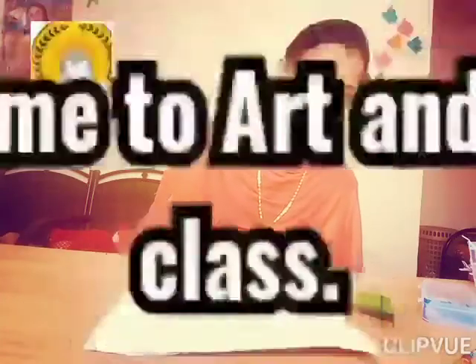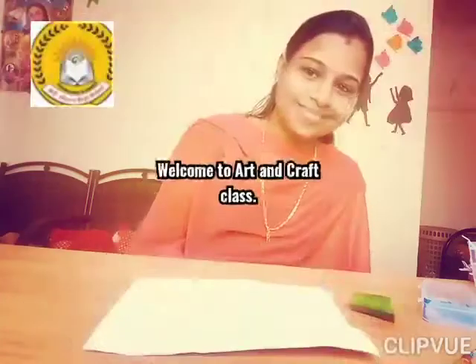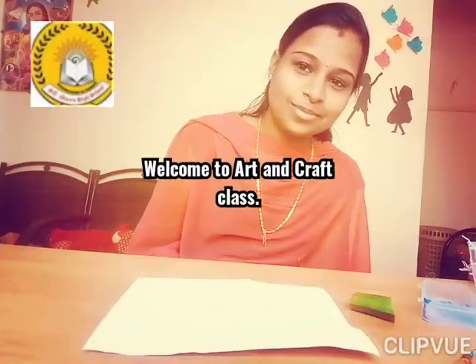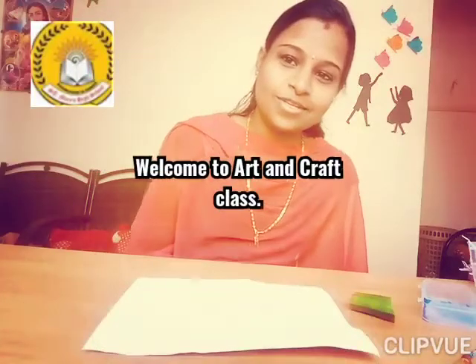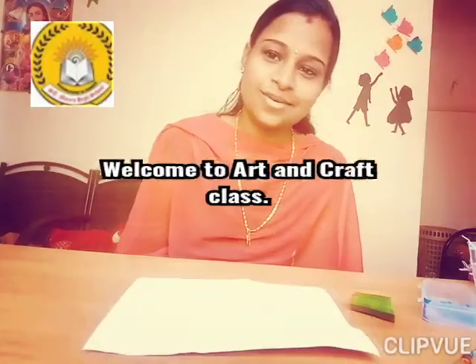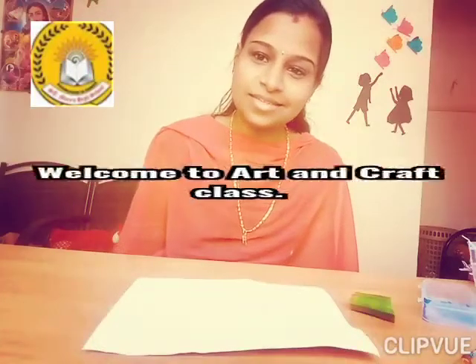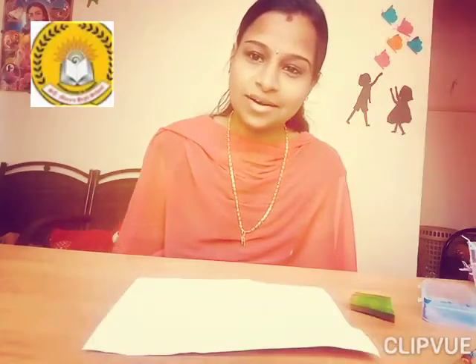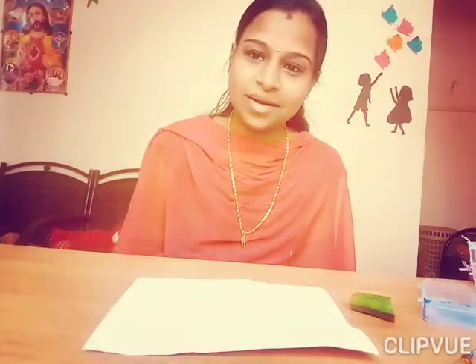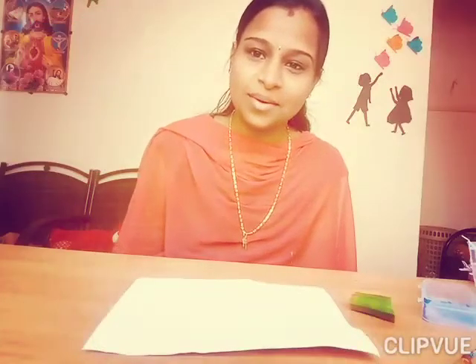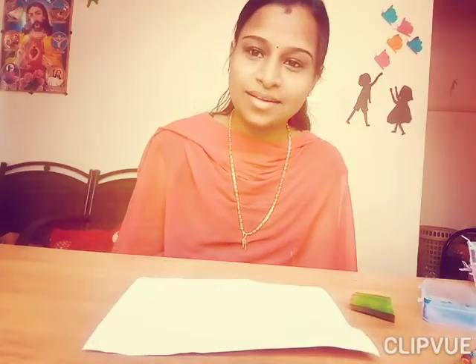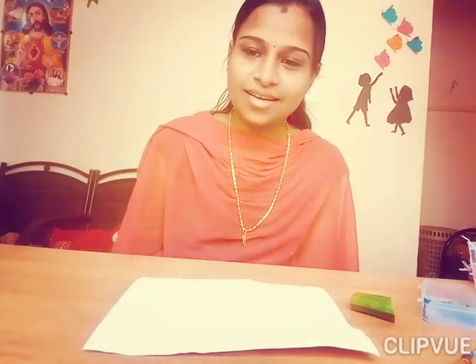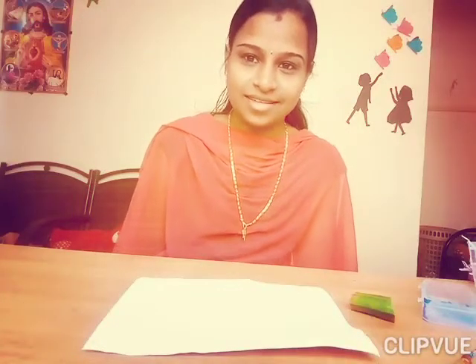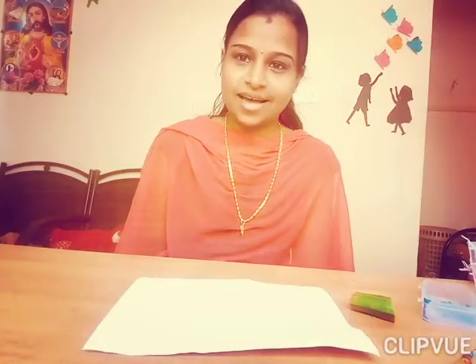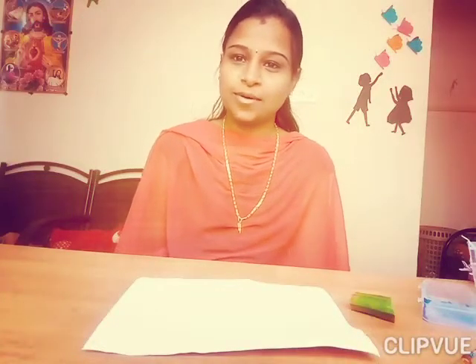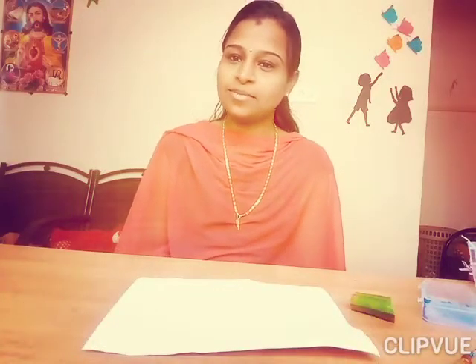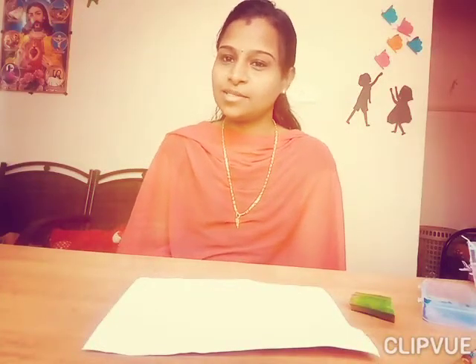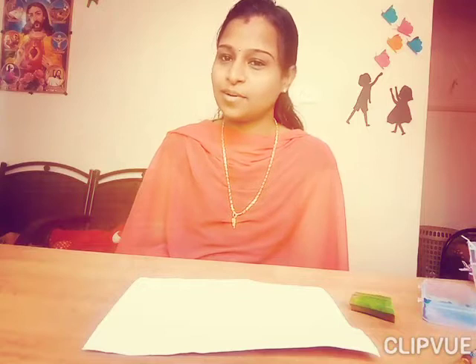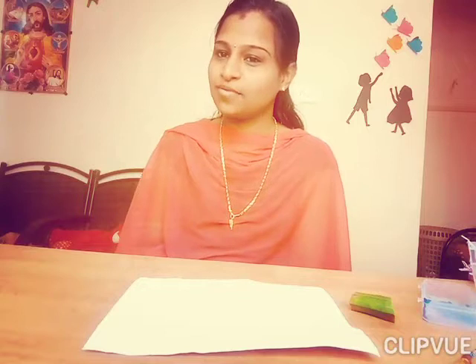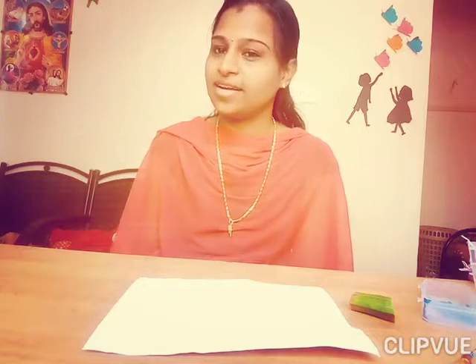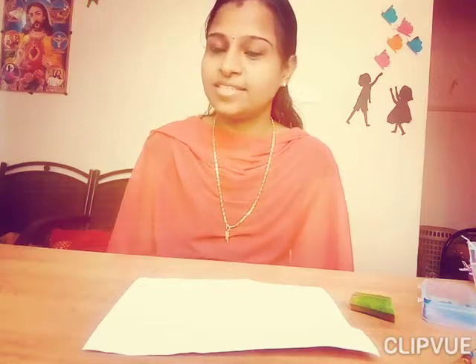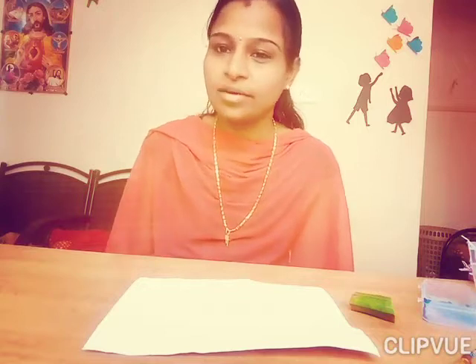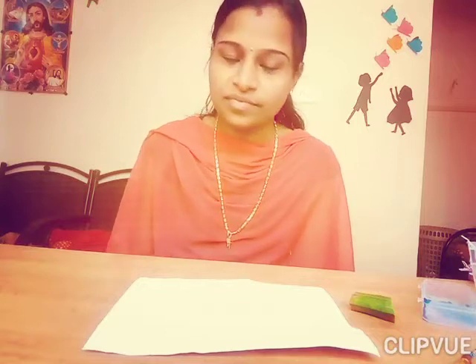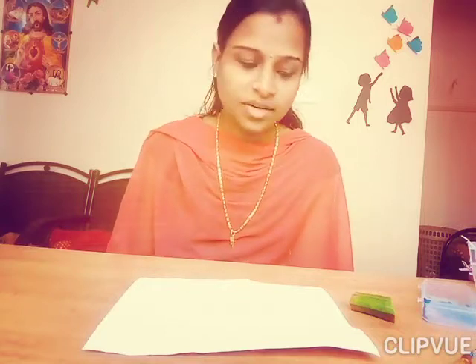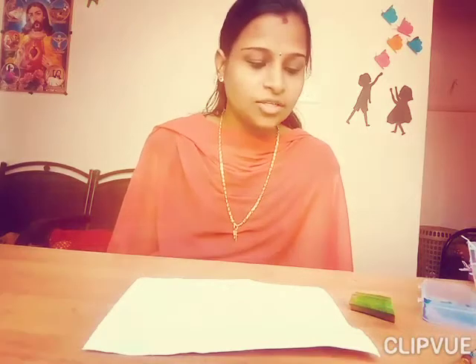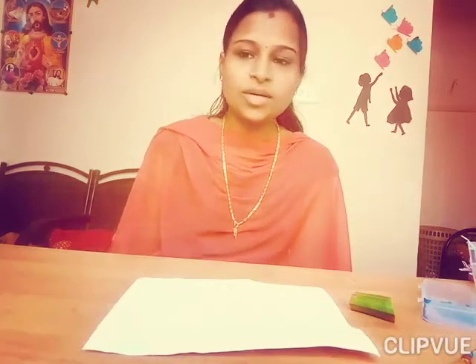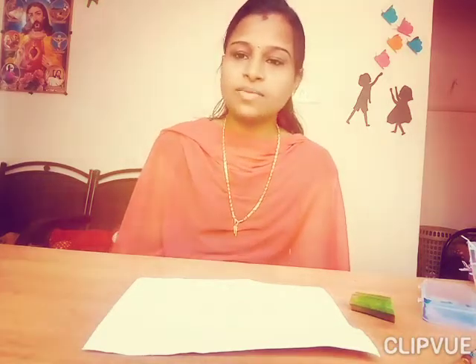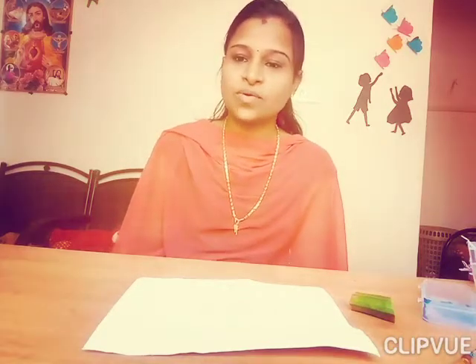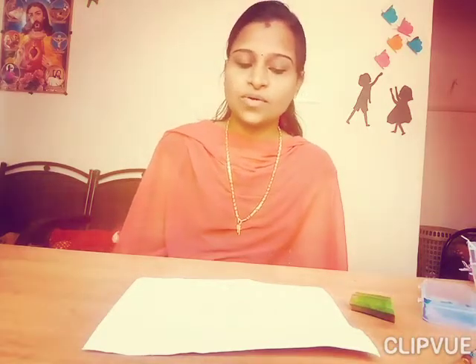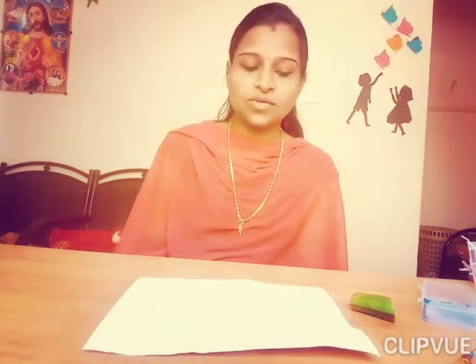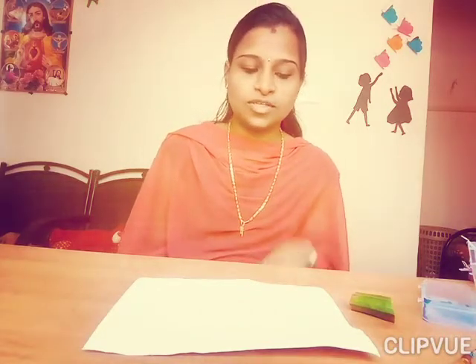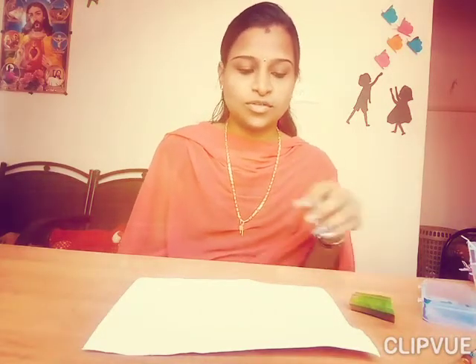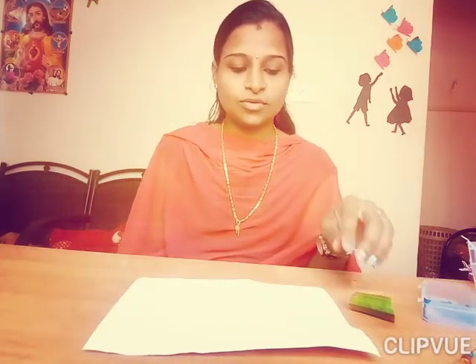Good morning students, how are you all? I hope that you are all fine and safe. Today, mommy is going to teach you.